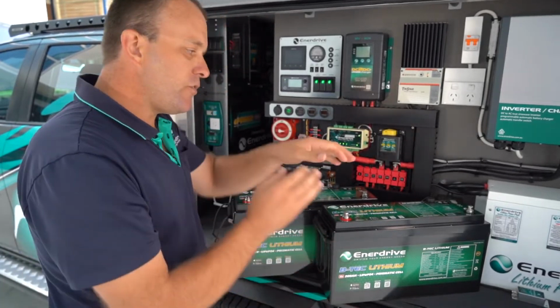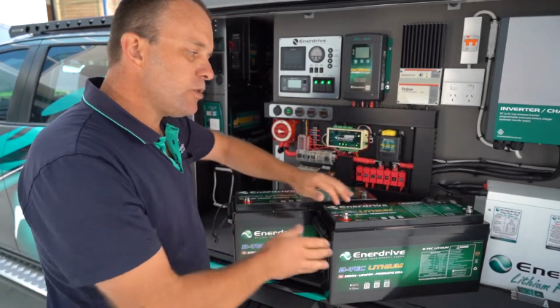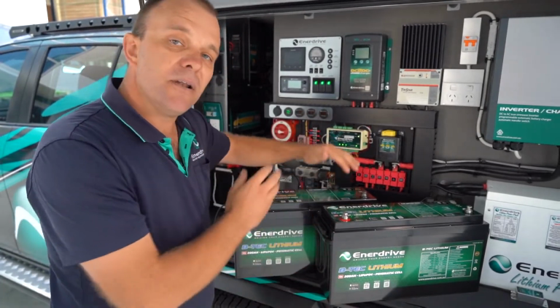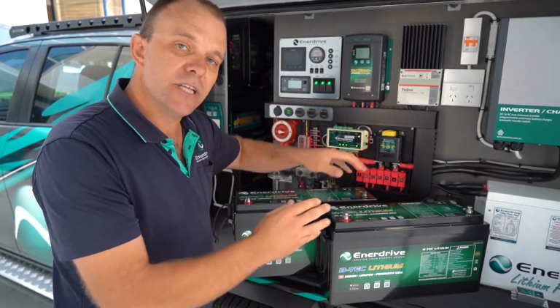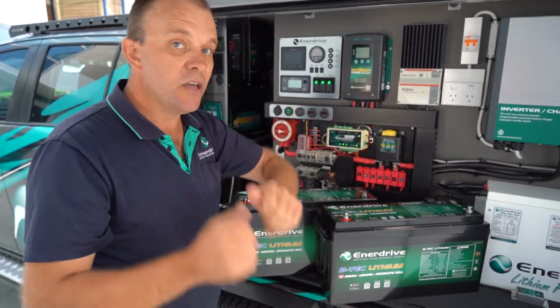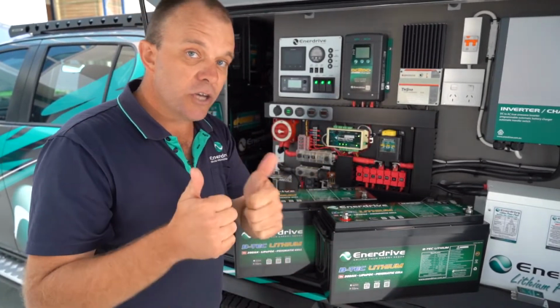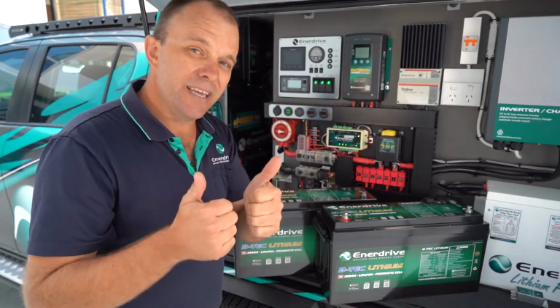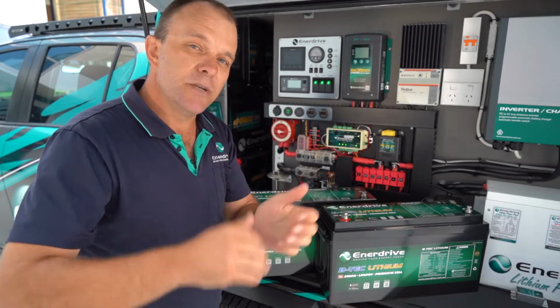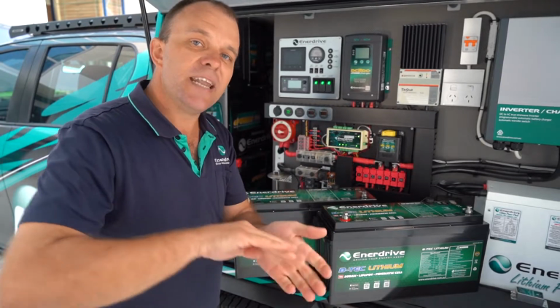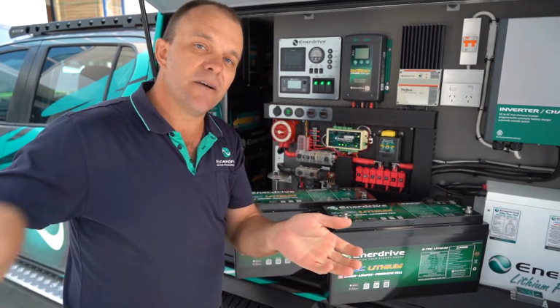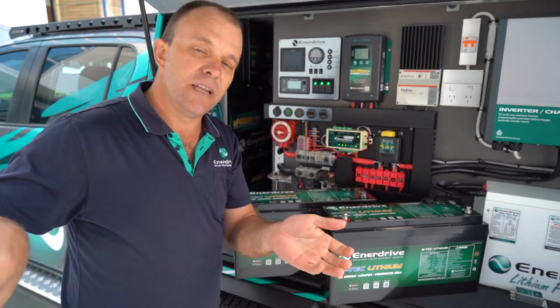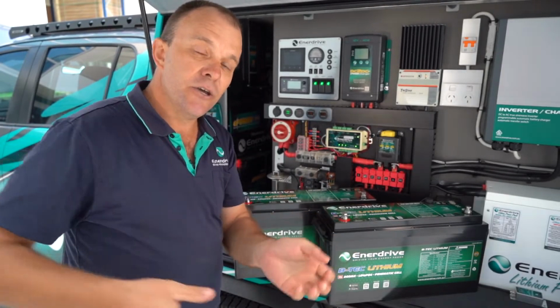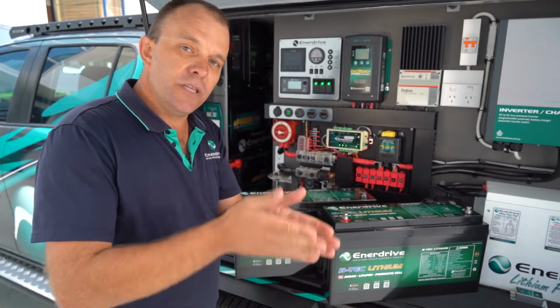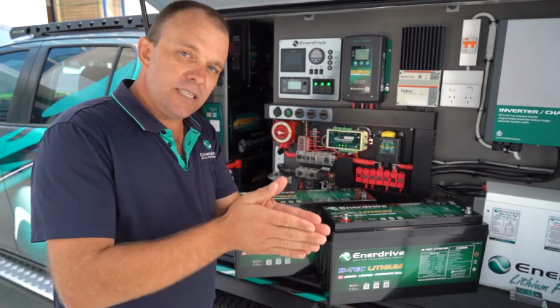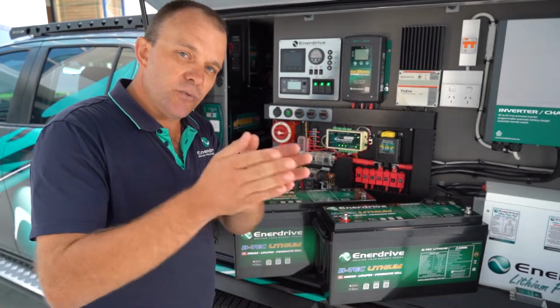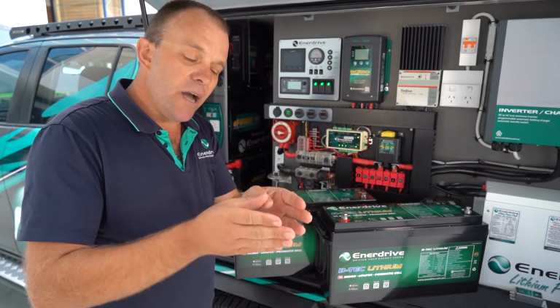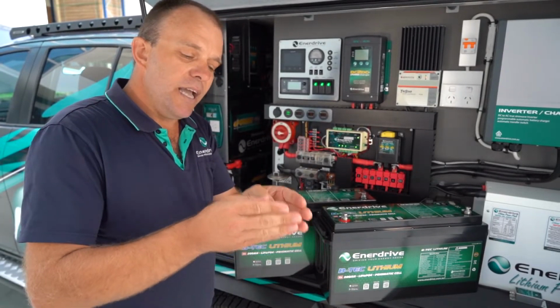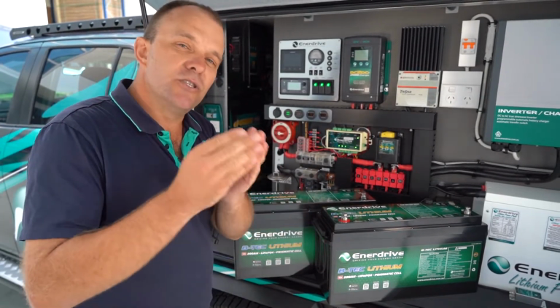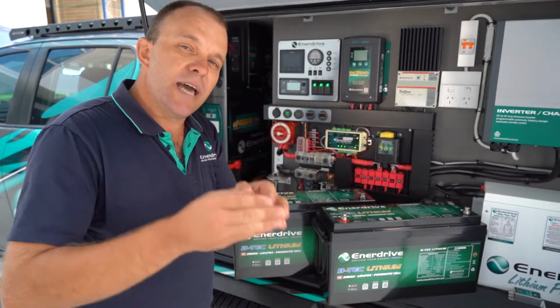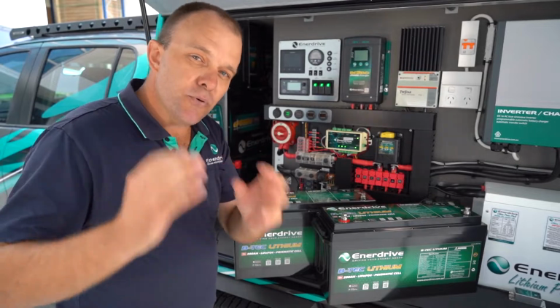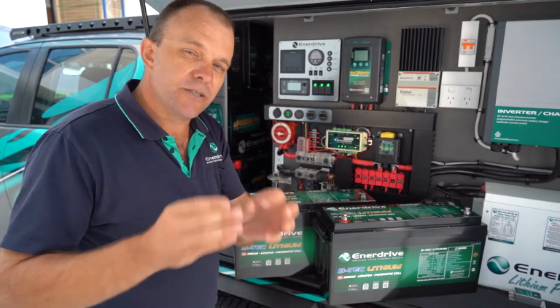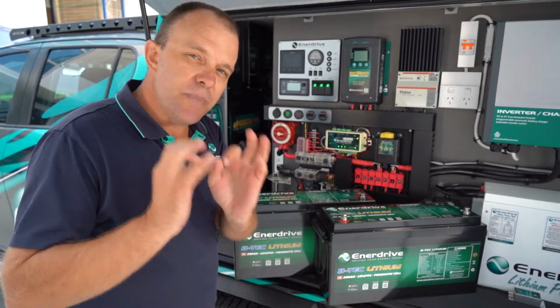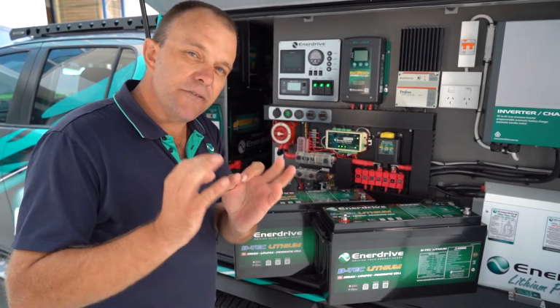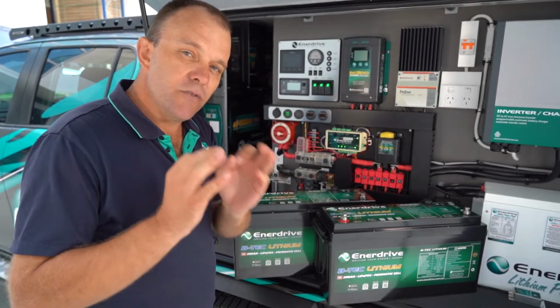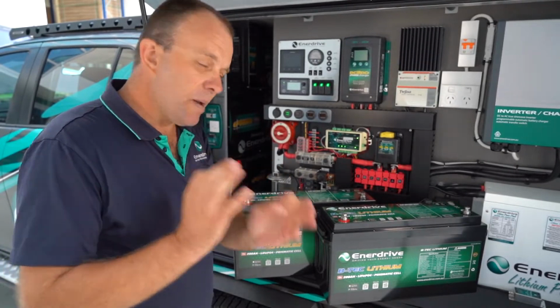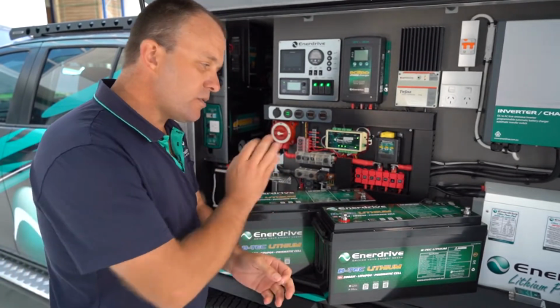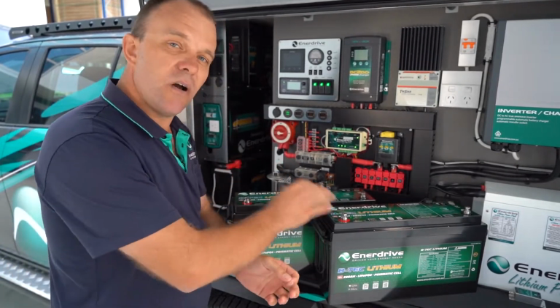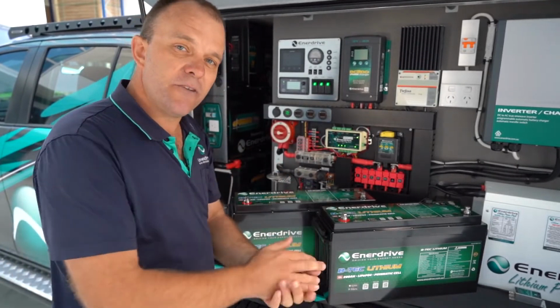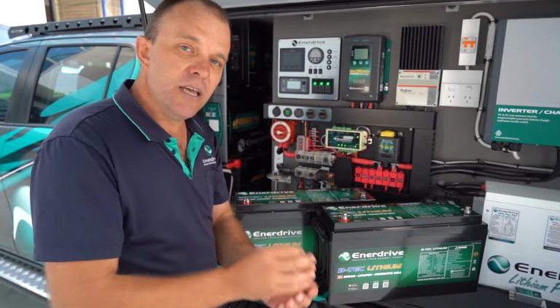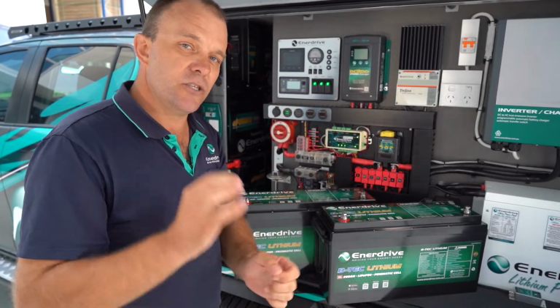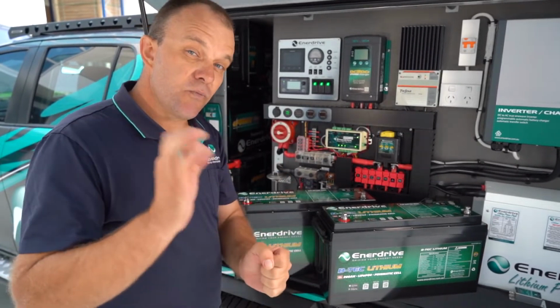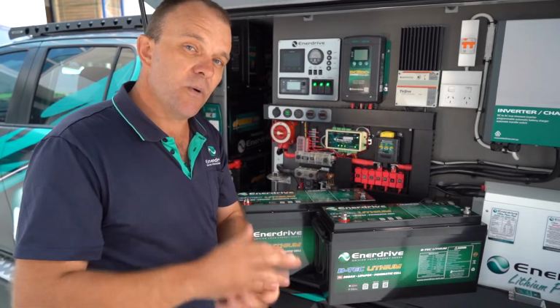So if you want to parallel two together, go ahead. But check out our parallel video for the details required in order to do that properly, because it's imperative if you want to parallel this style of battery that you do it the right way.